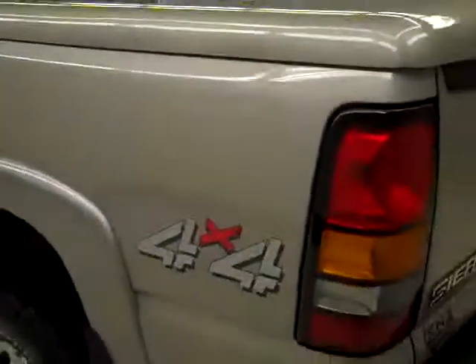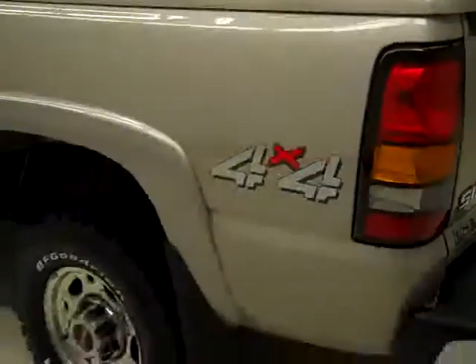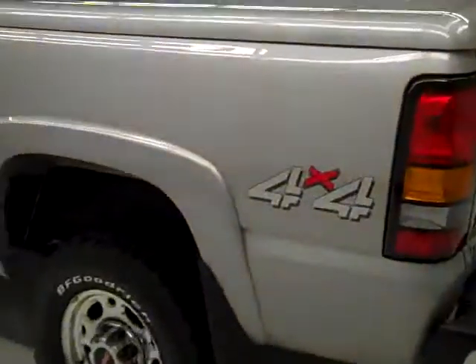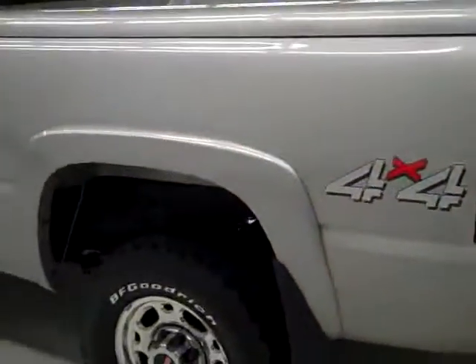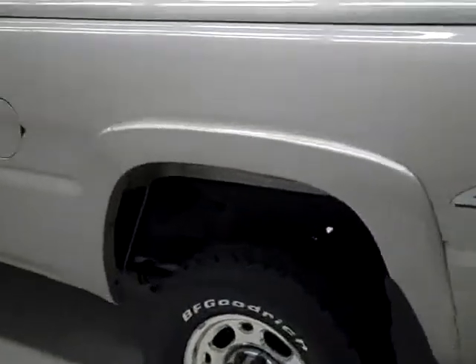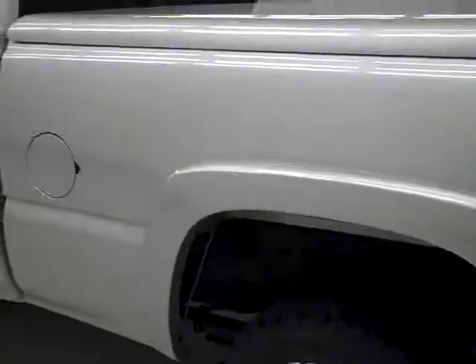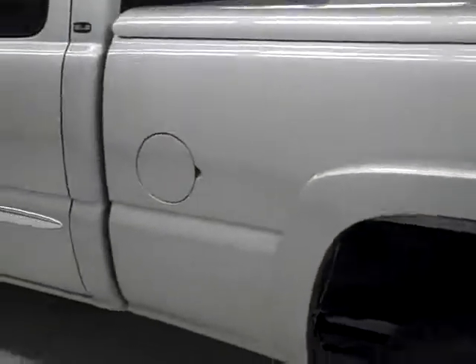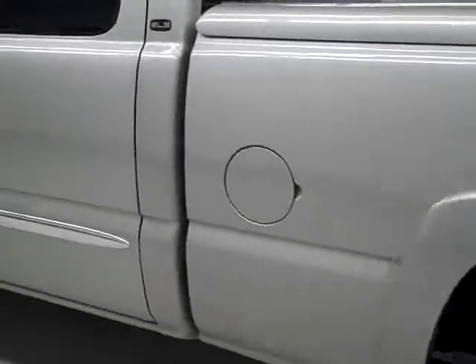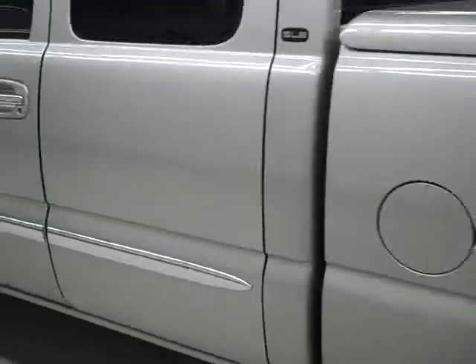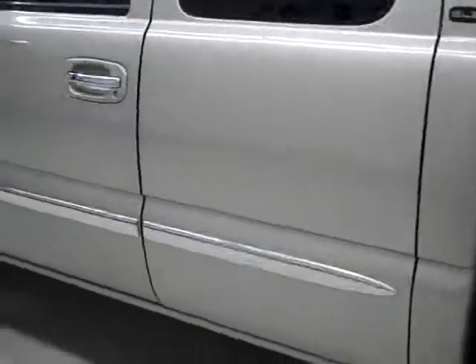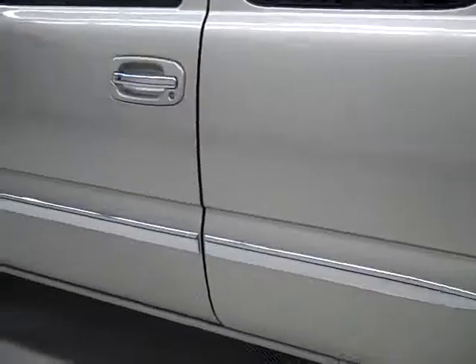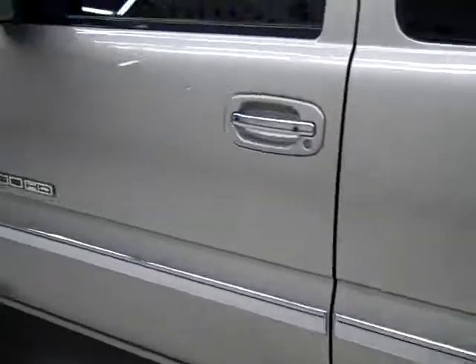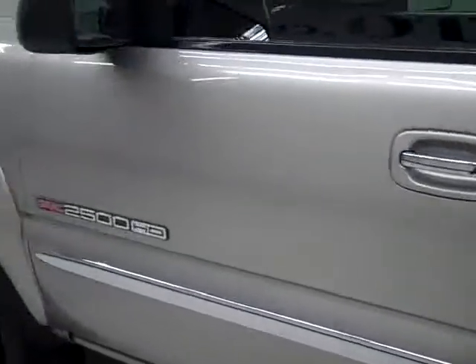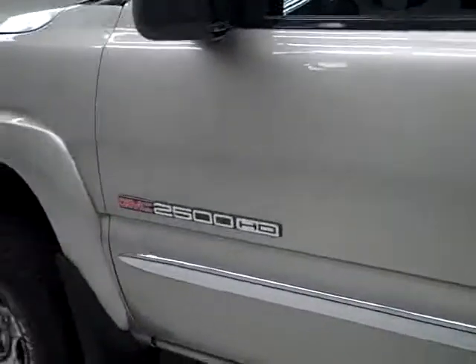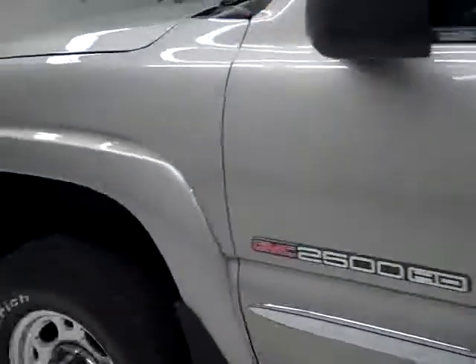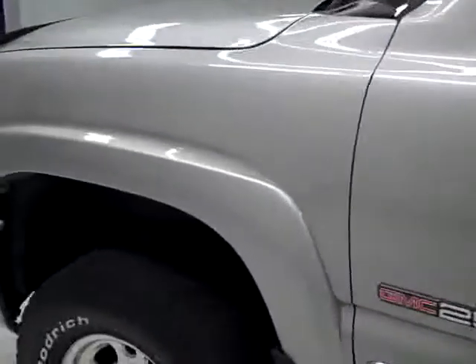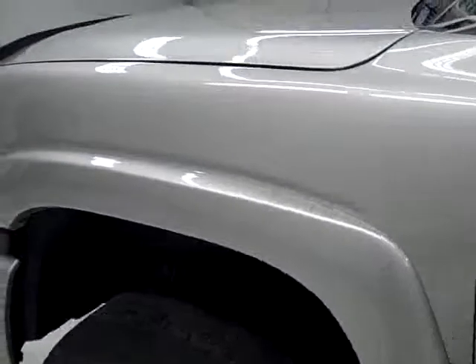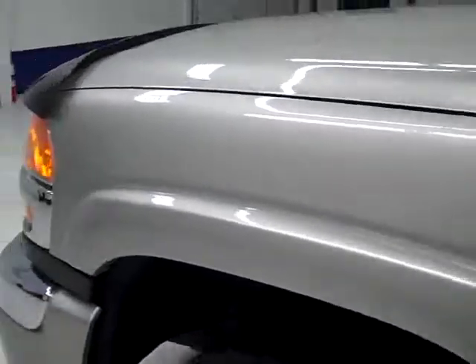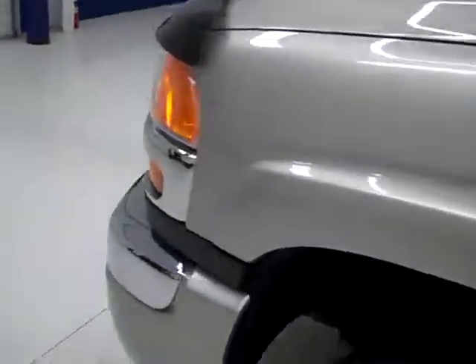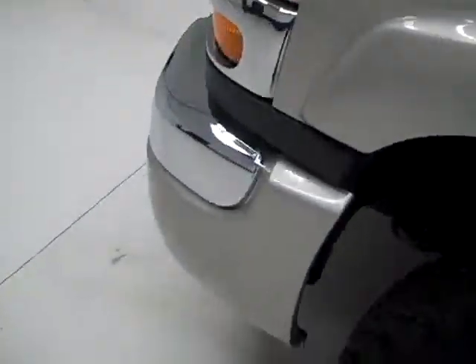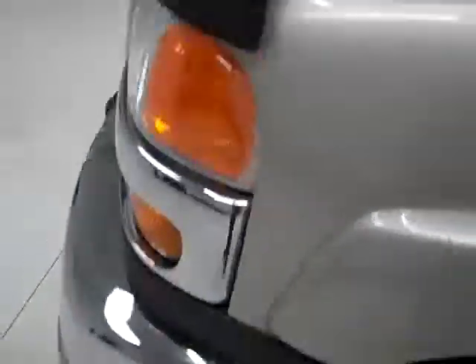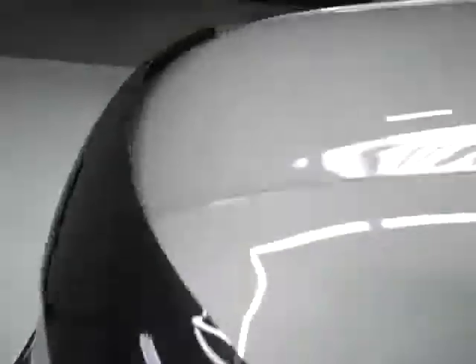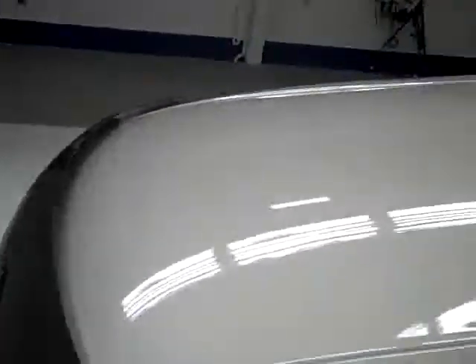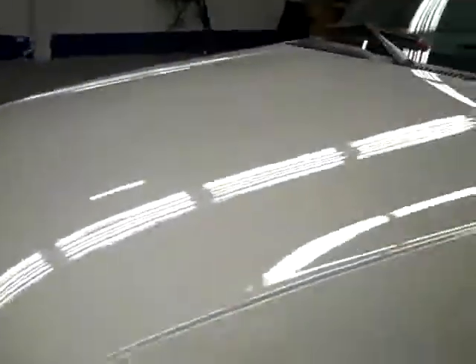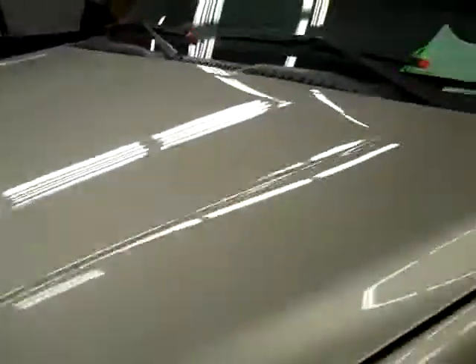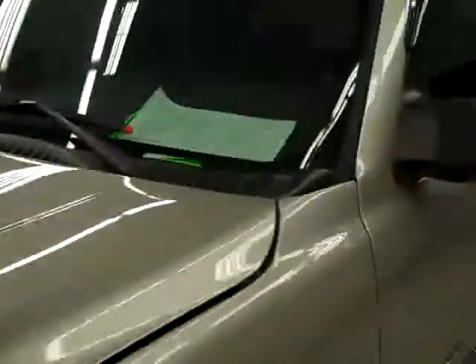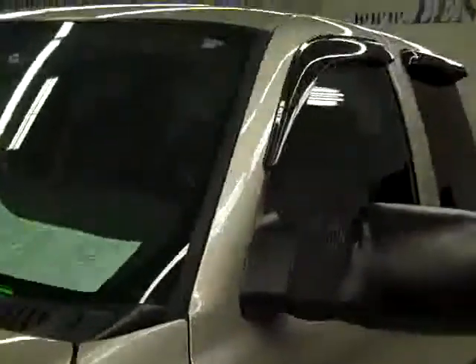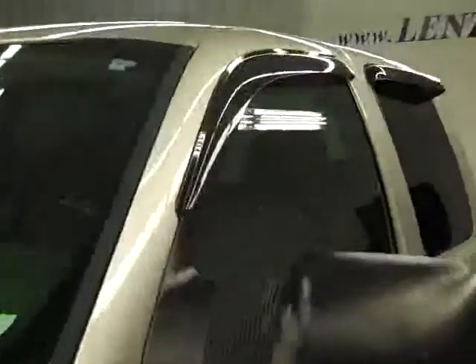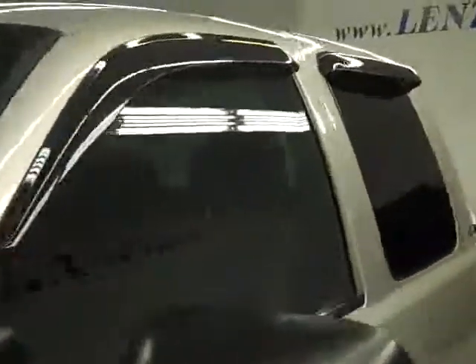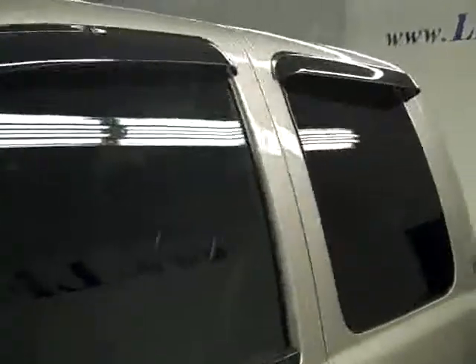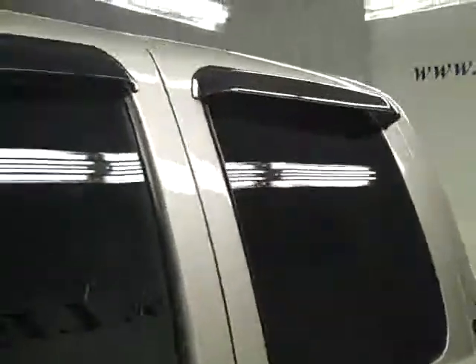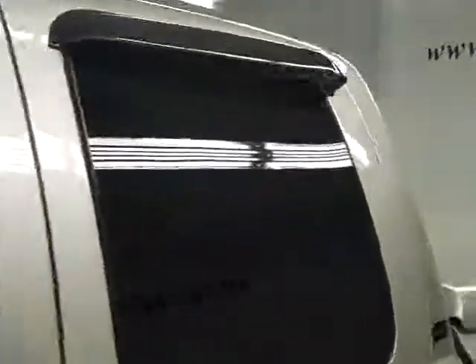Going down this side, again very clean shiny paint. No dents, dings or major scratches anywhere over here either. Hood's nice and clean too. Body looks good.